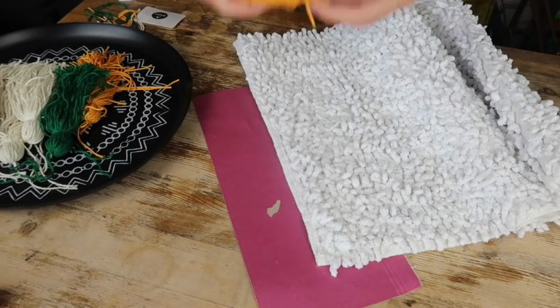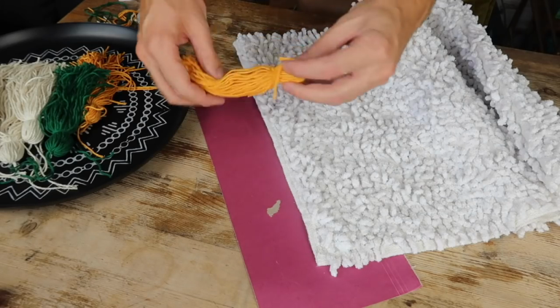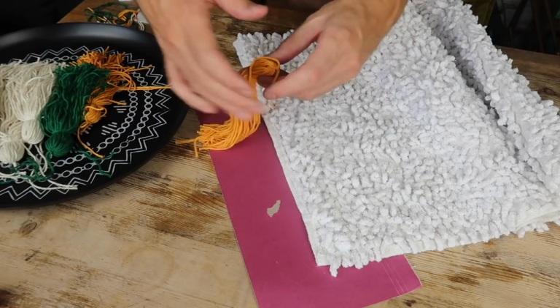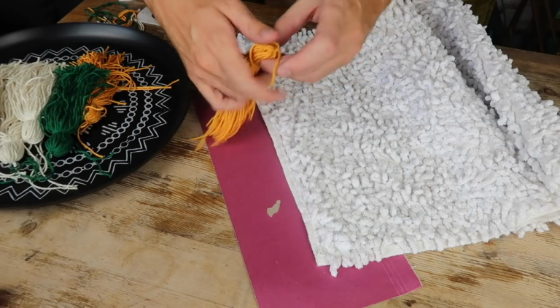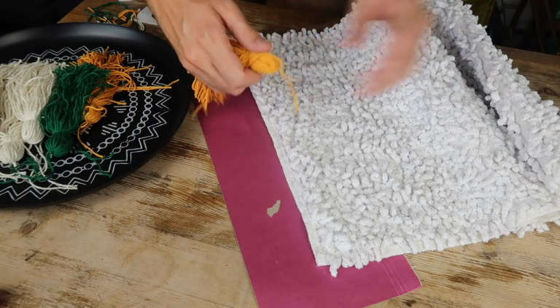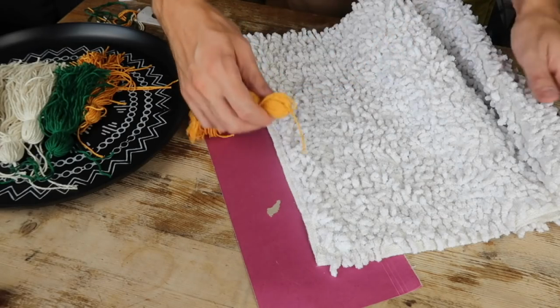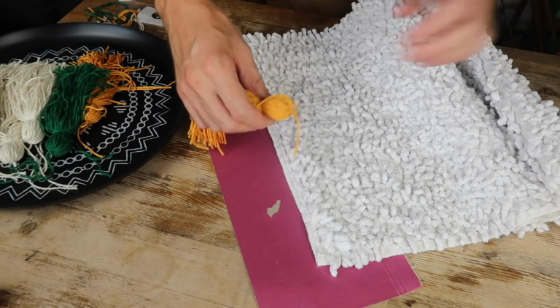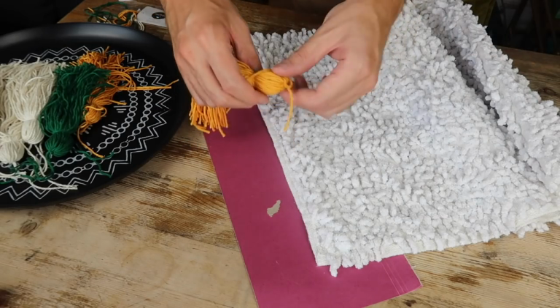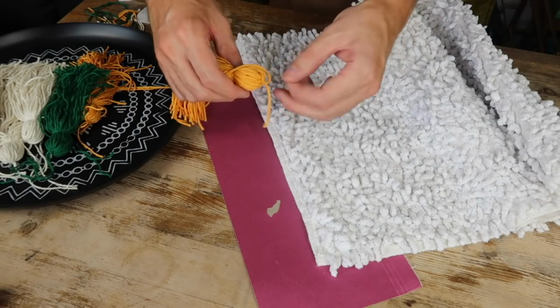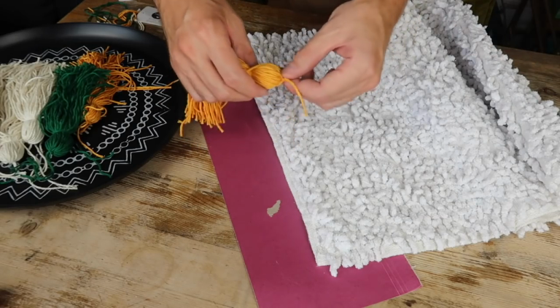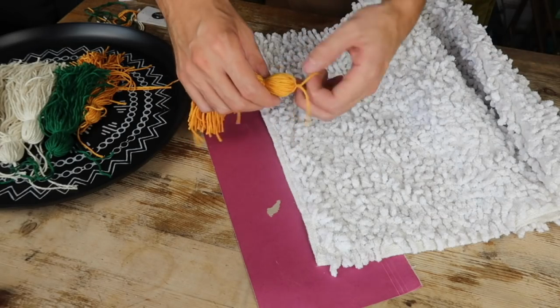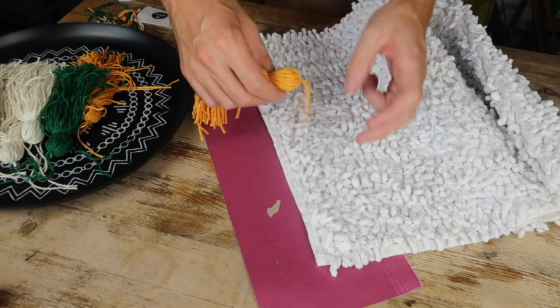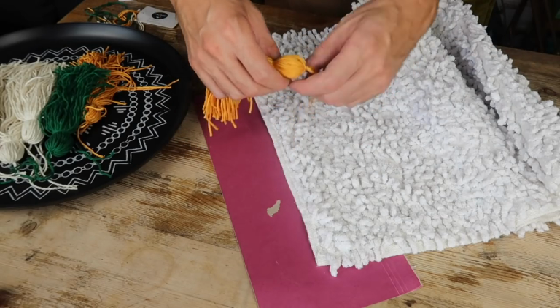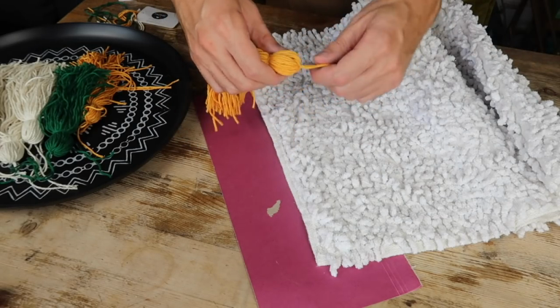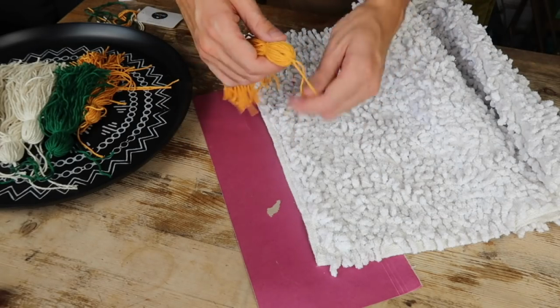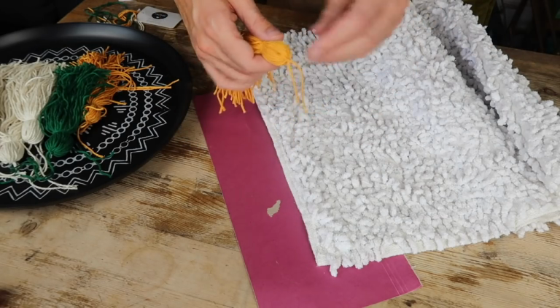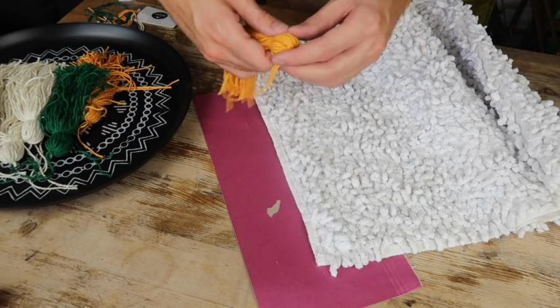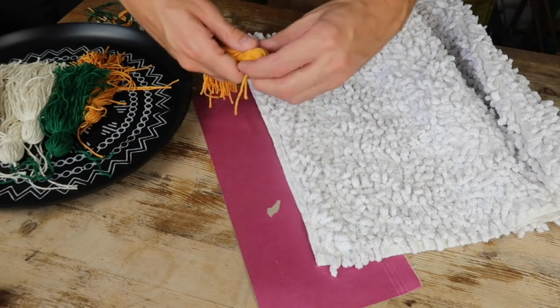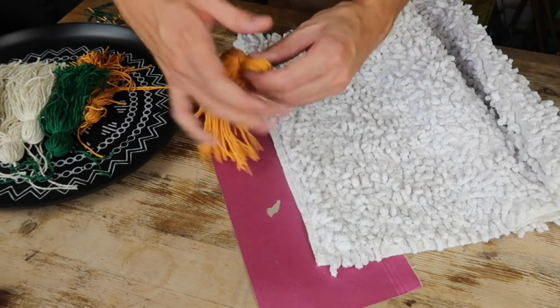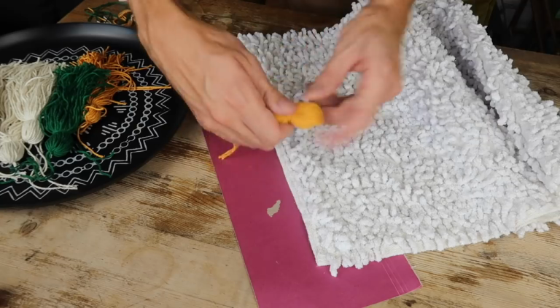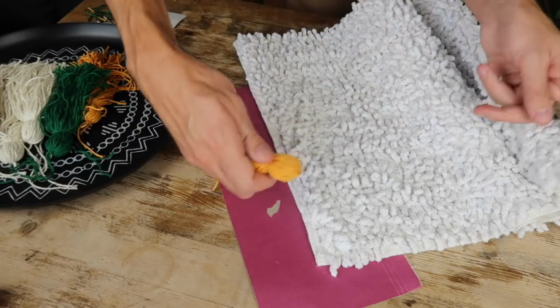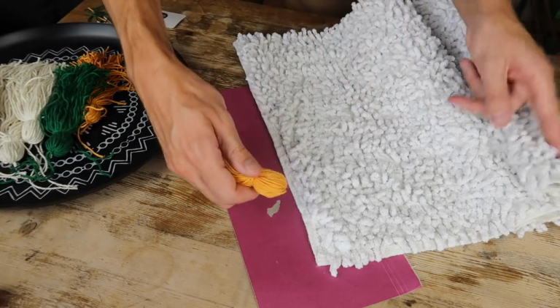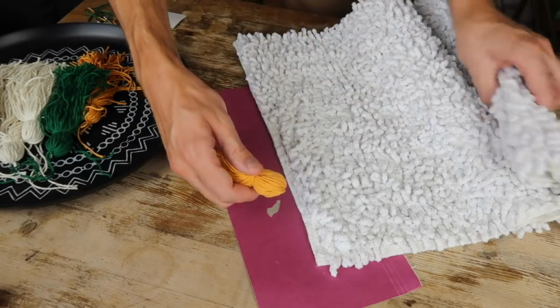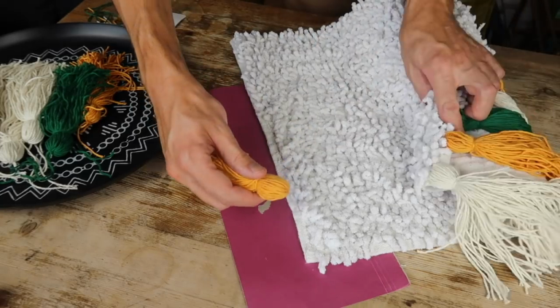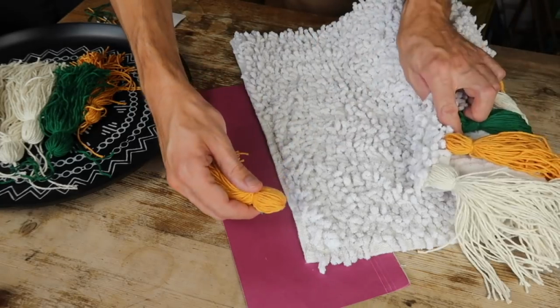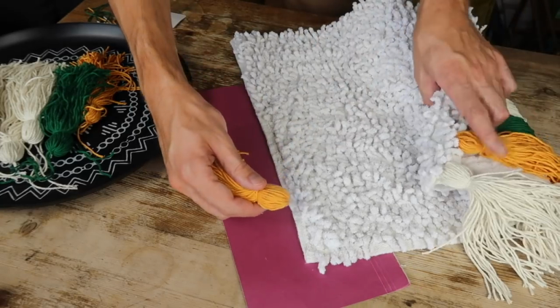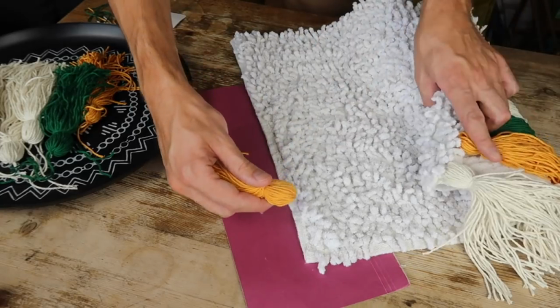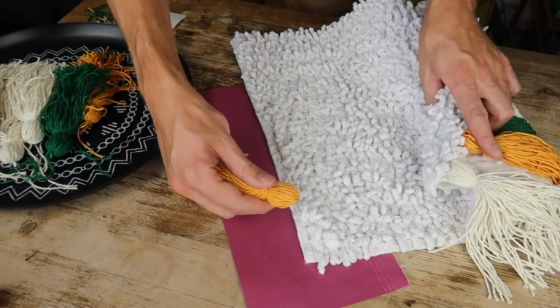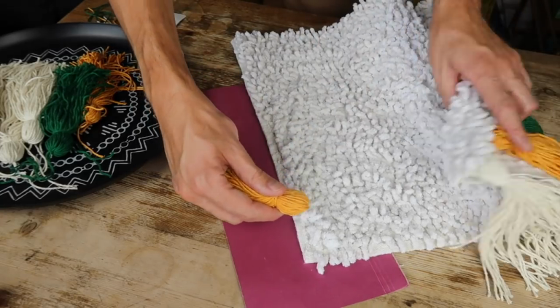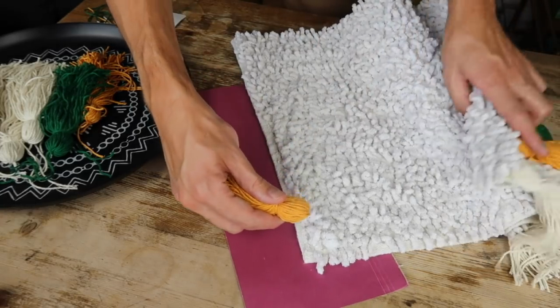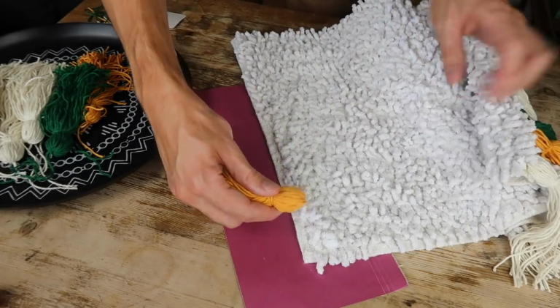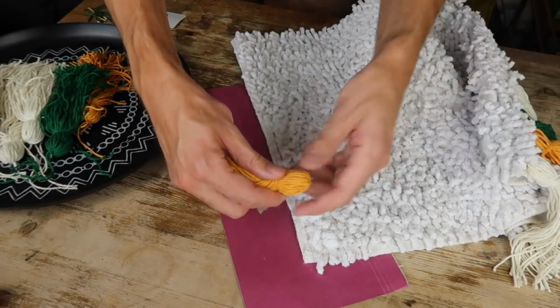I repeated the same on the other side but starting with orange rather than white to create a slightly different formation.